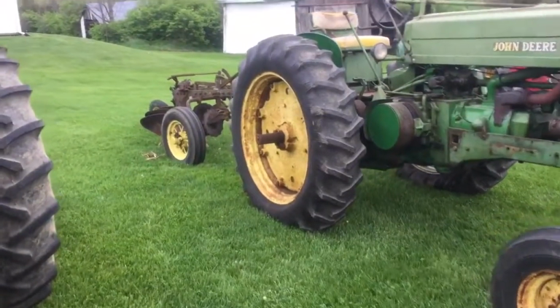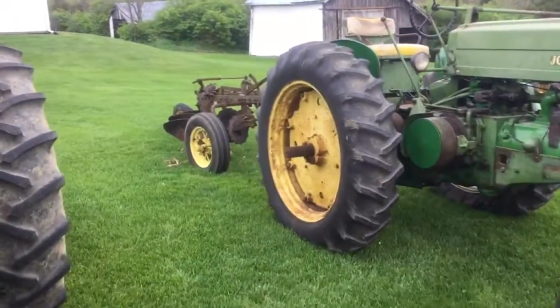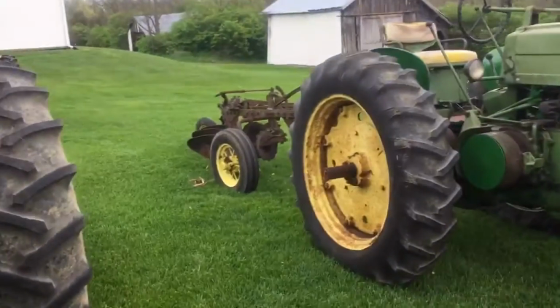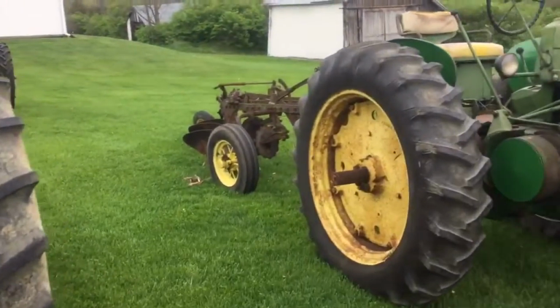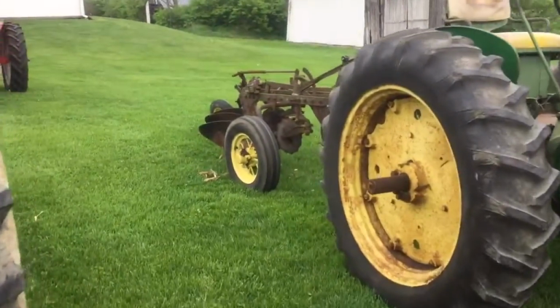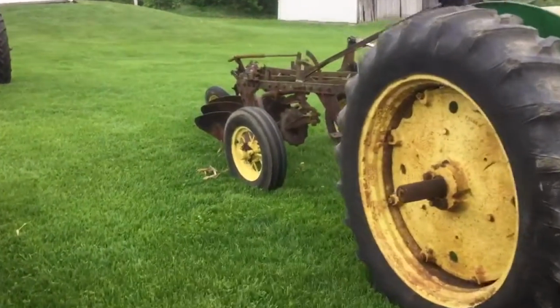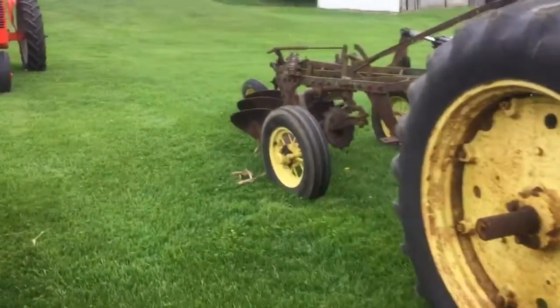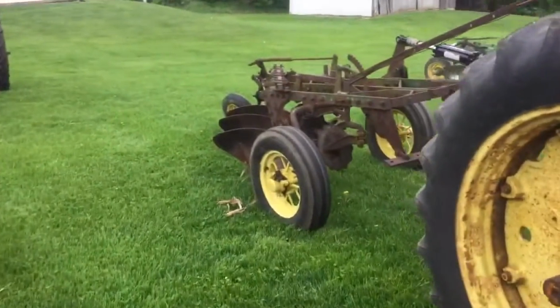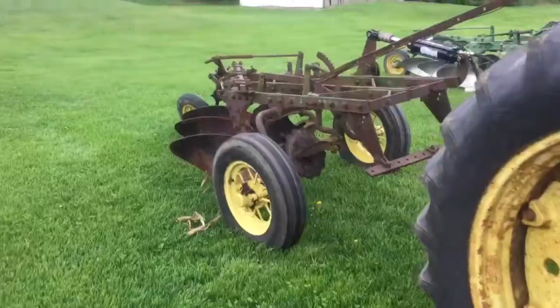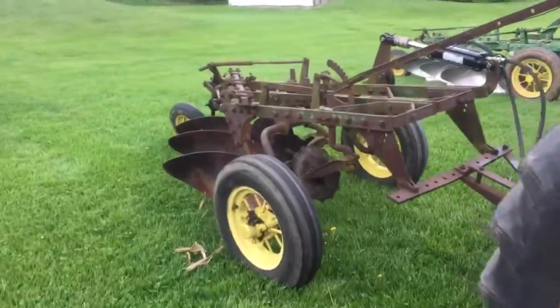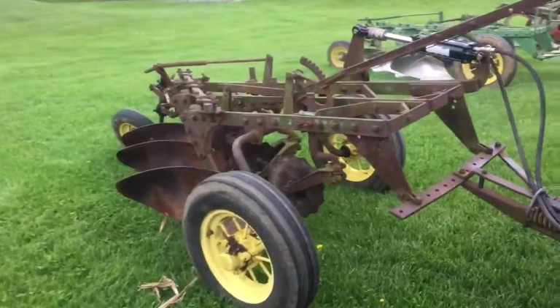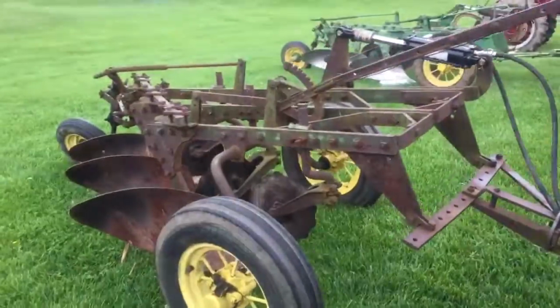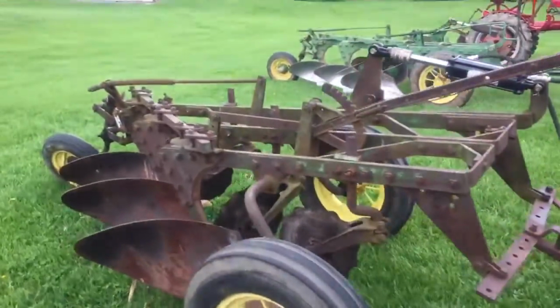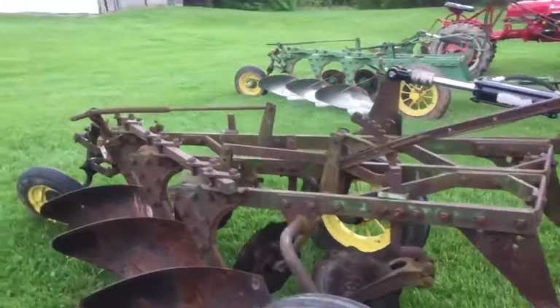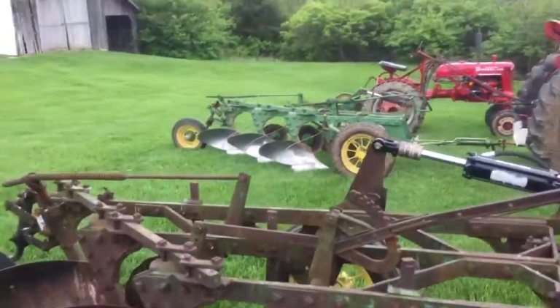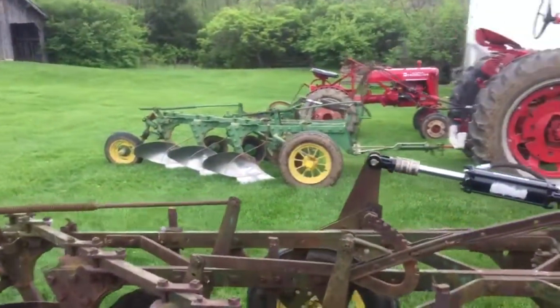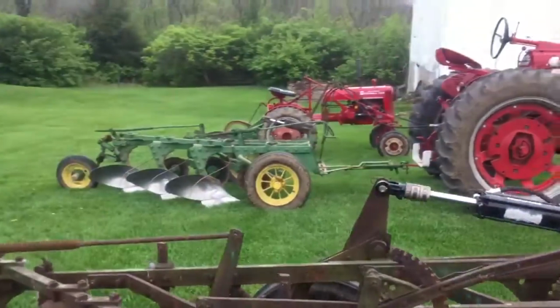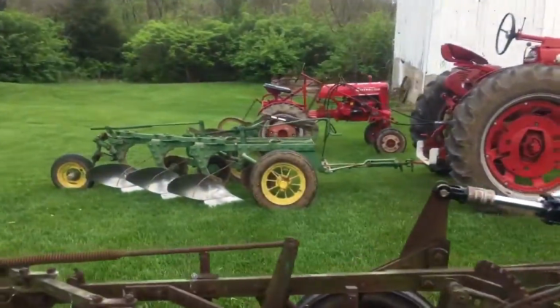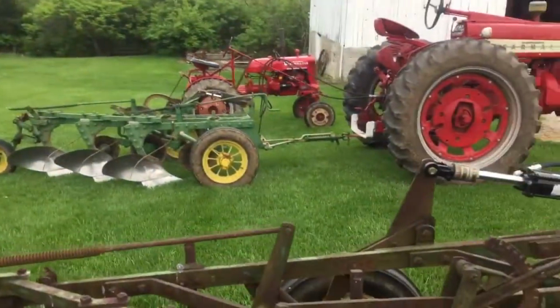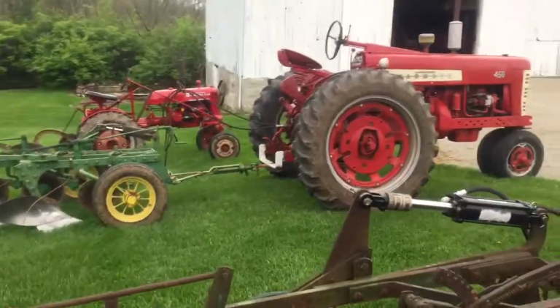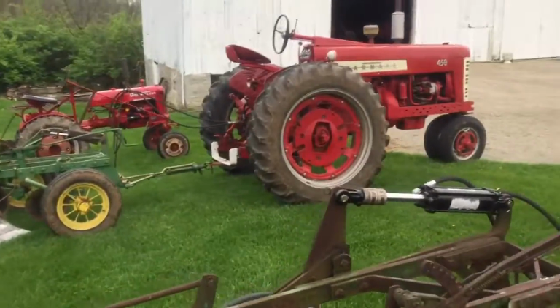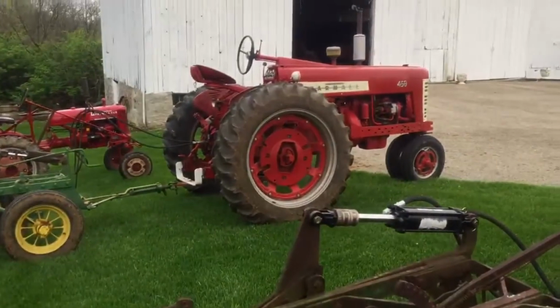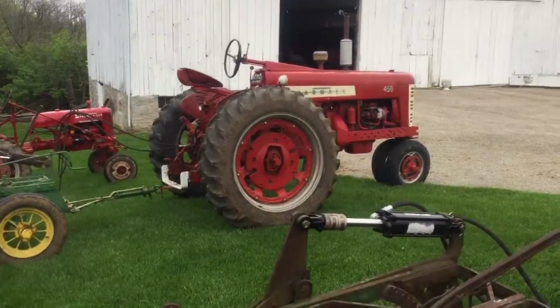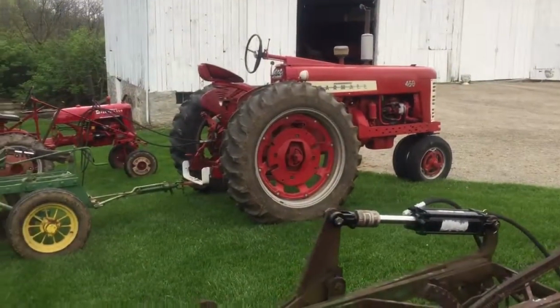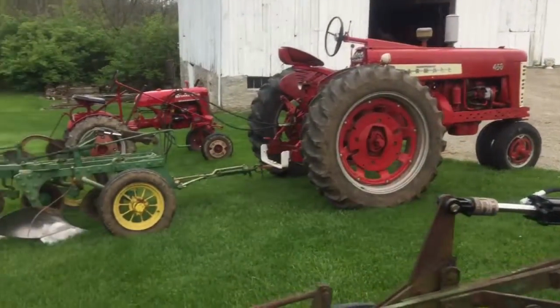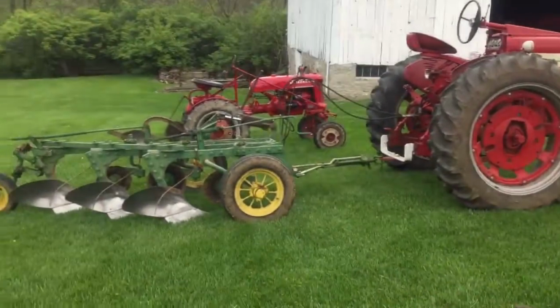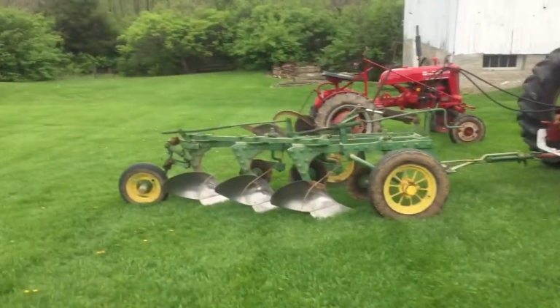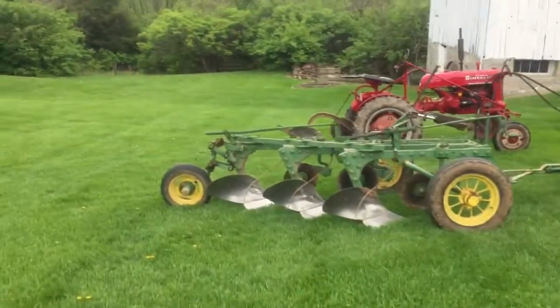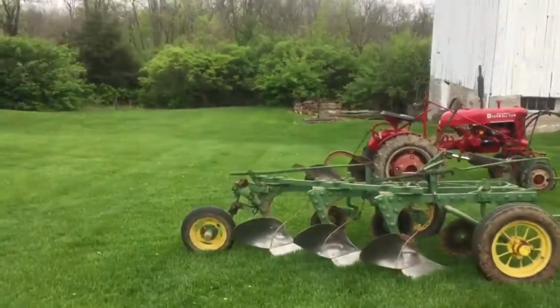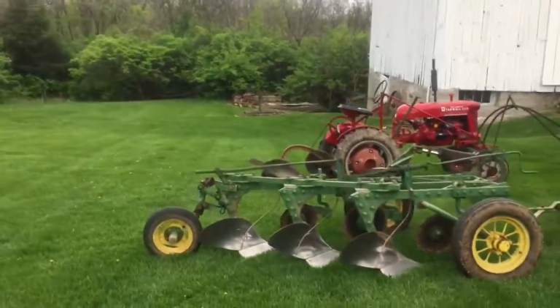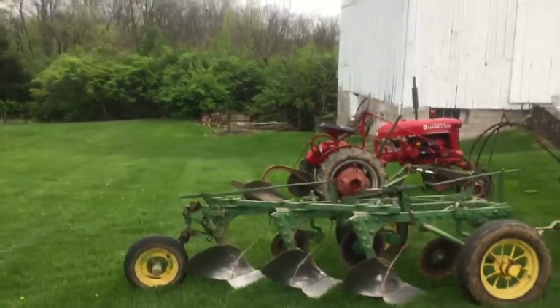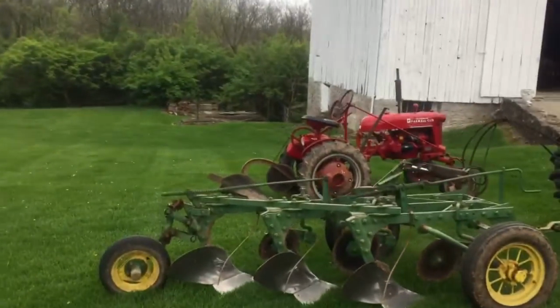Got to do a little work on it this morning, and he has a three-bottom plow. Over there is my 450 with a John Deere three-bottom plow.